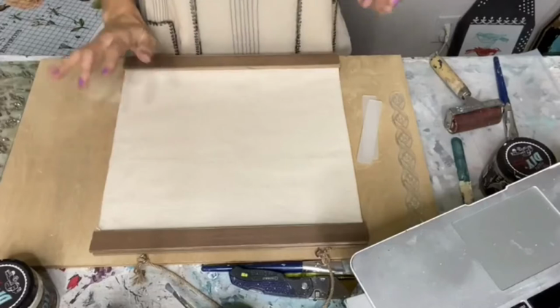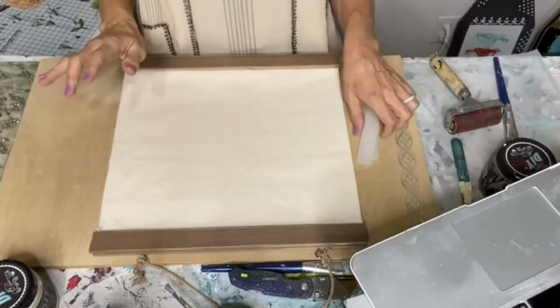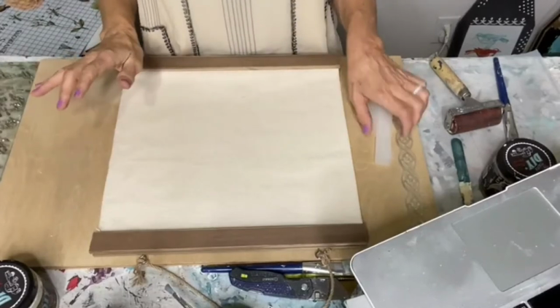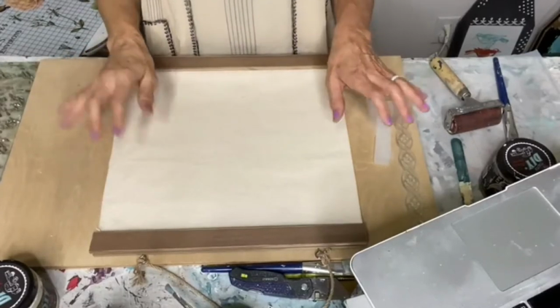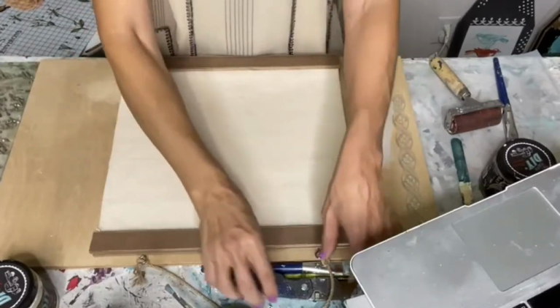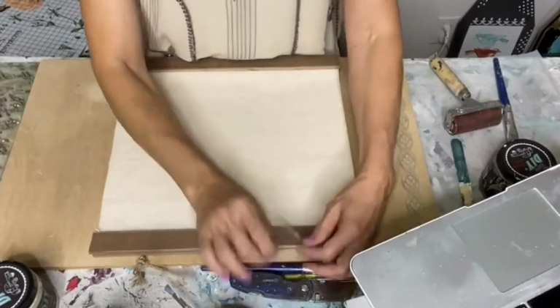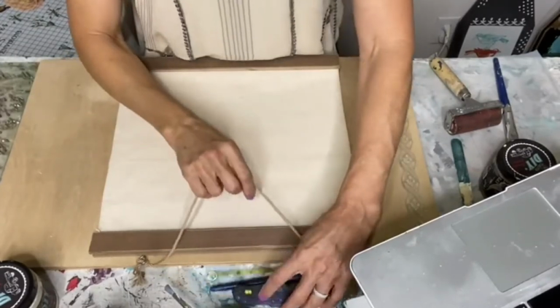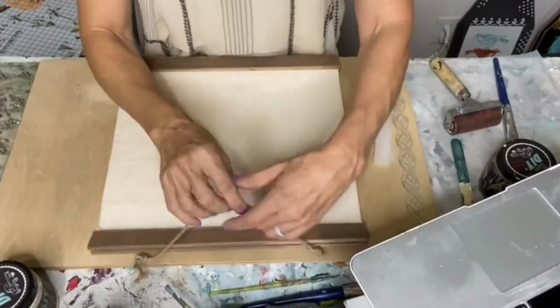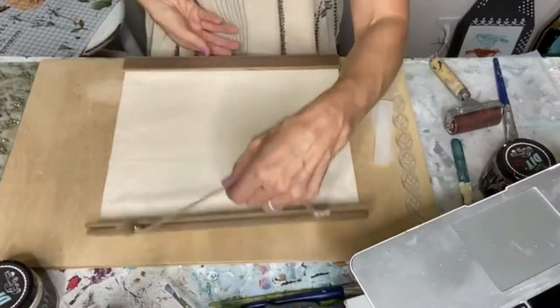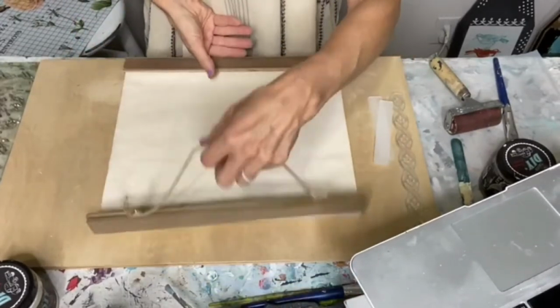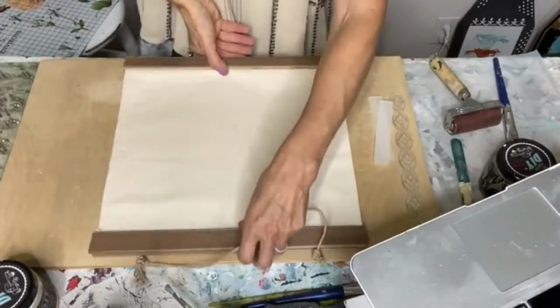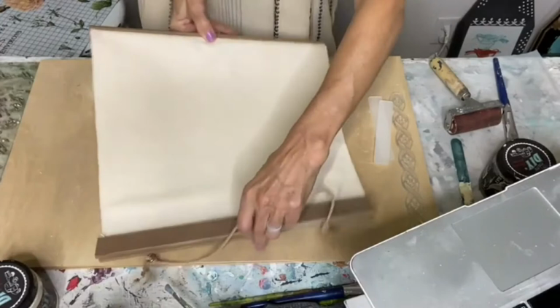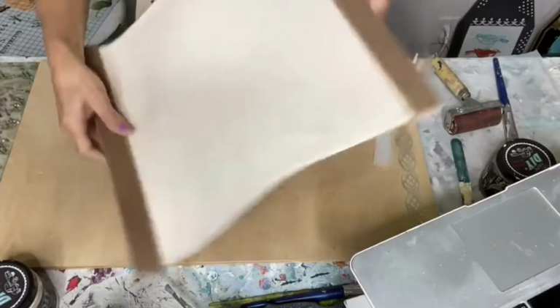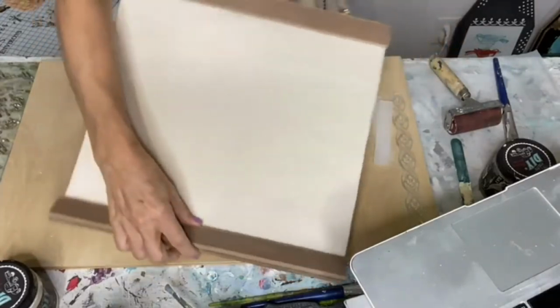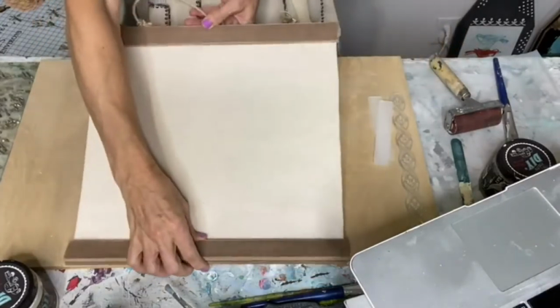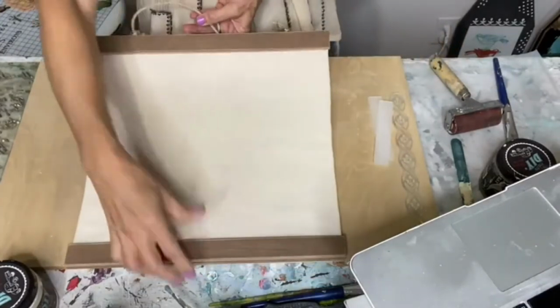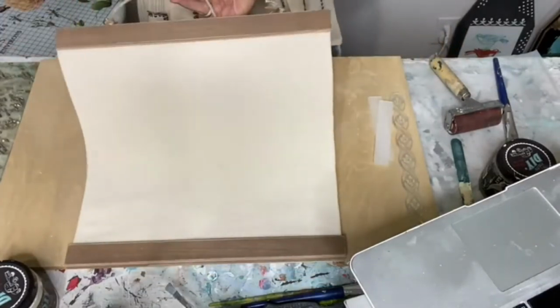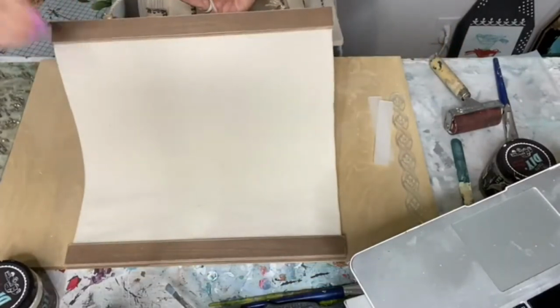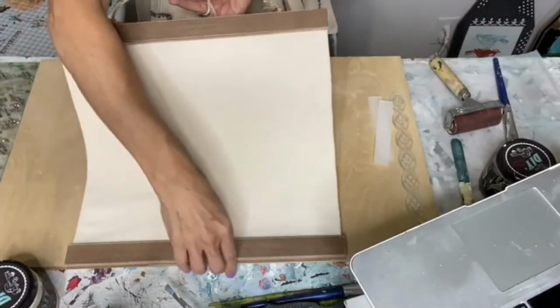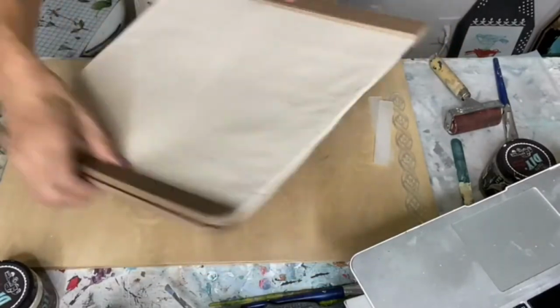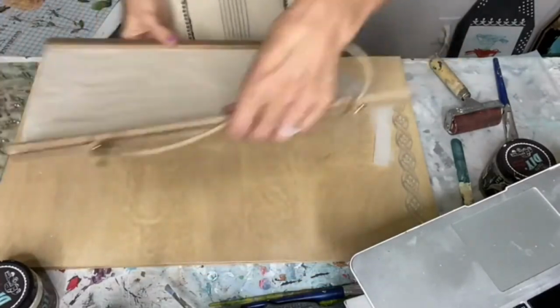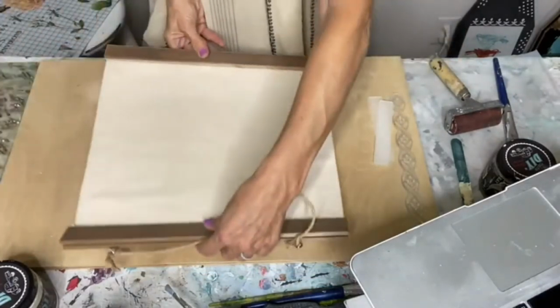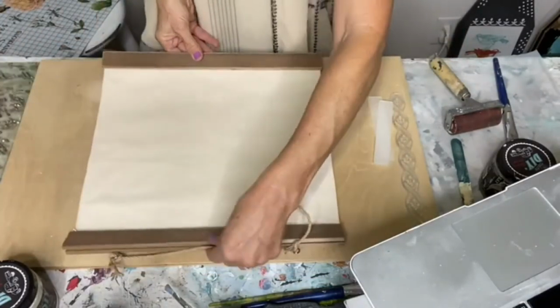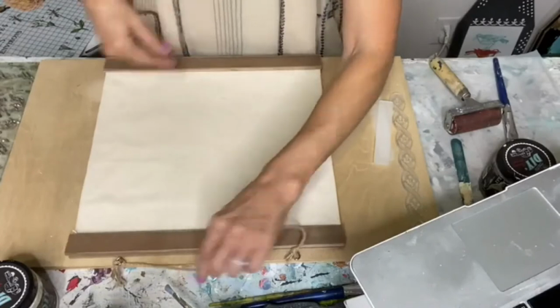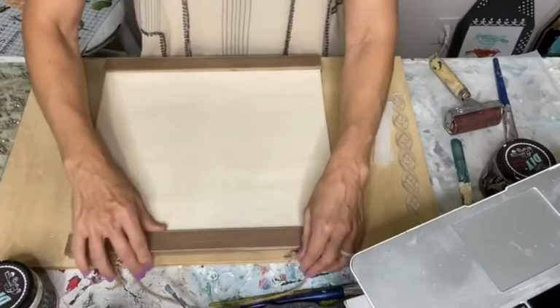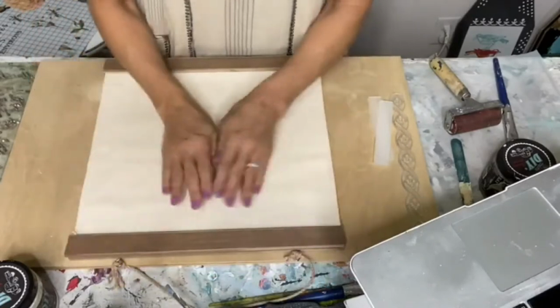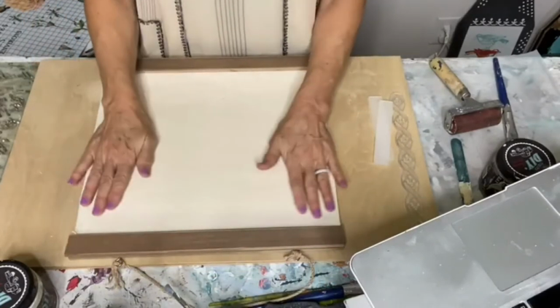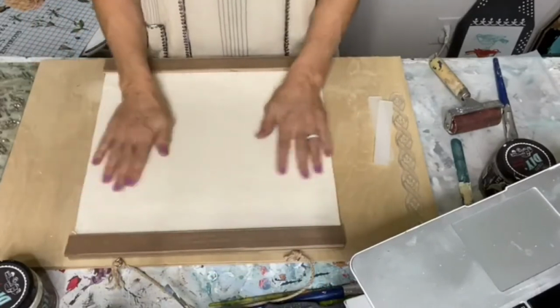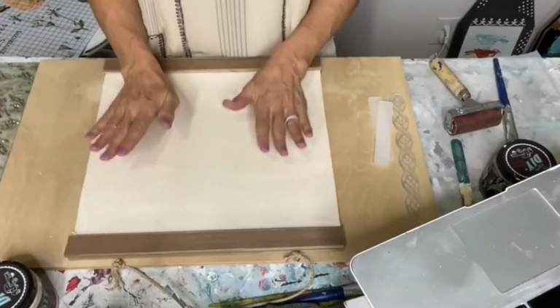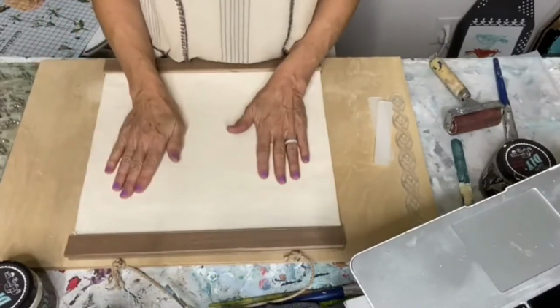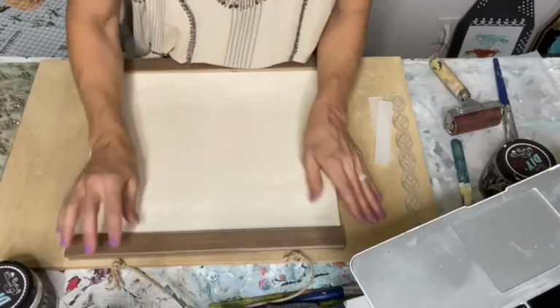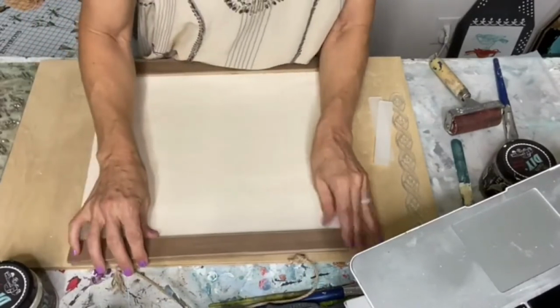What we're starting with is this little tapestry that I found at Hobby Lobby. The first thing I'm going to do is stamp it.